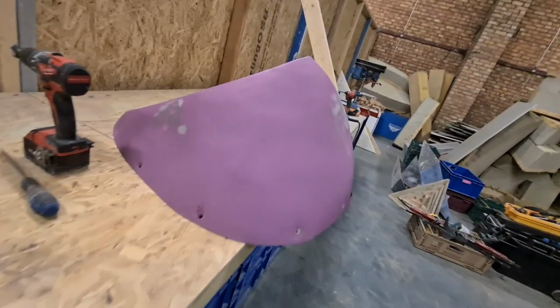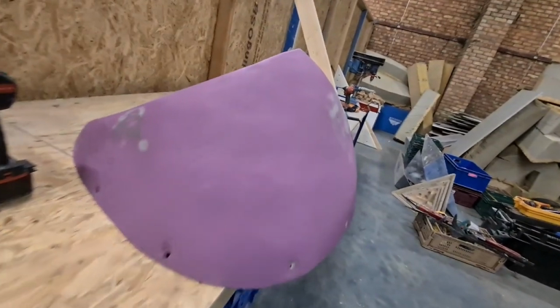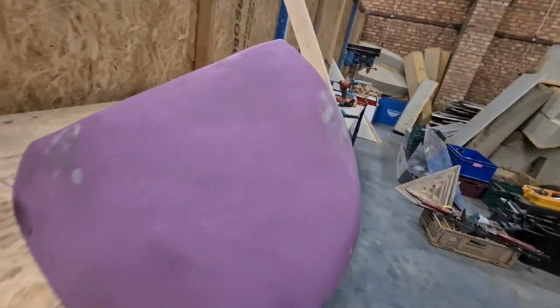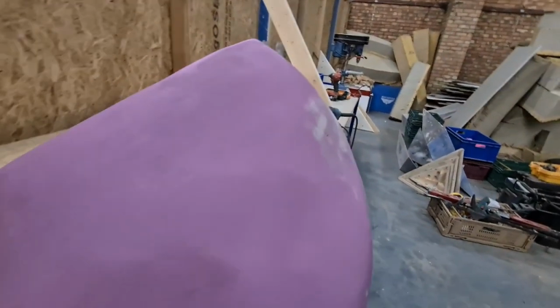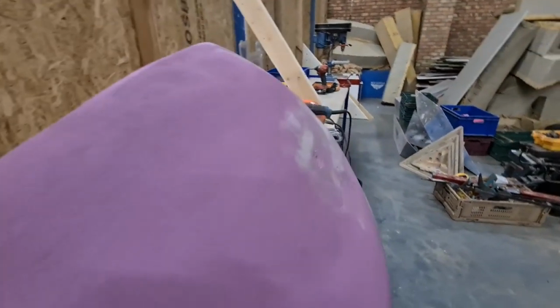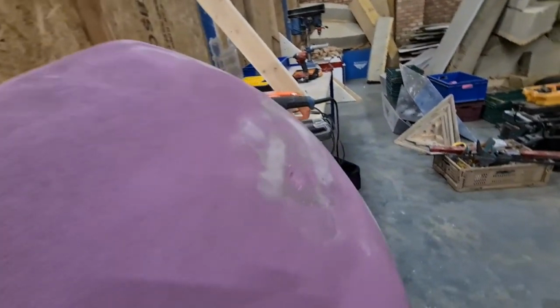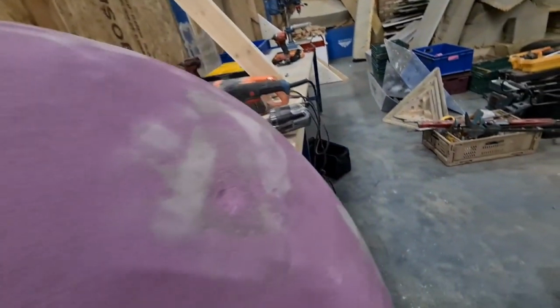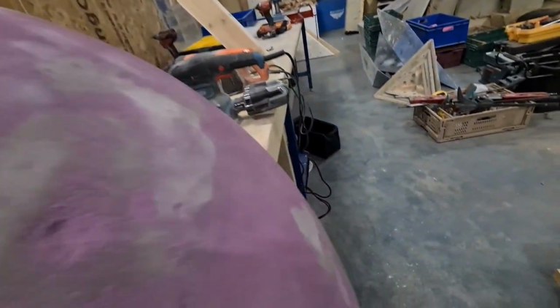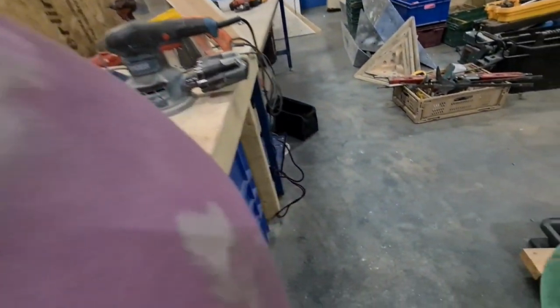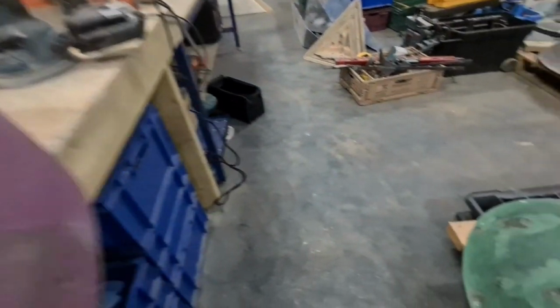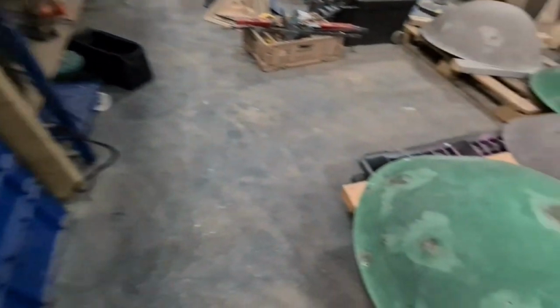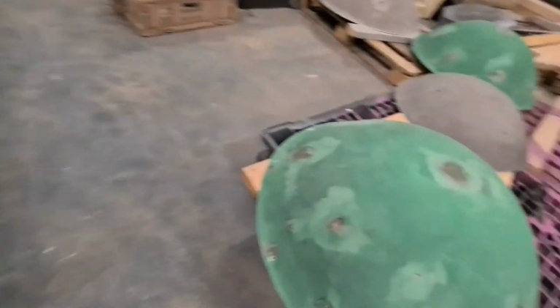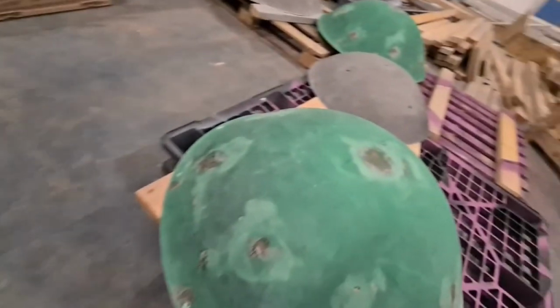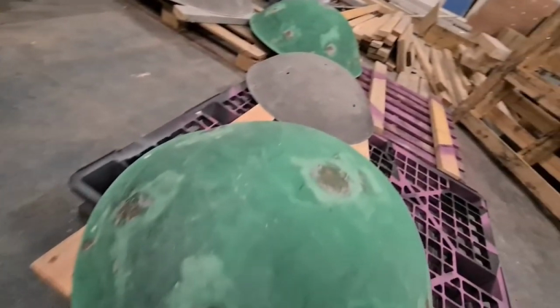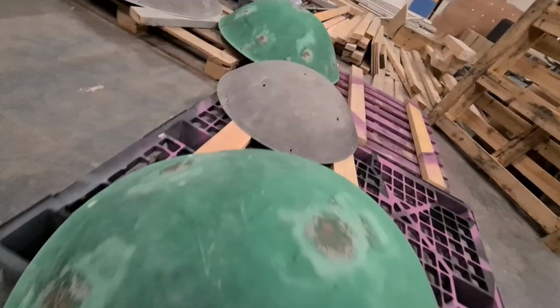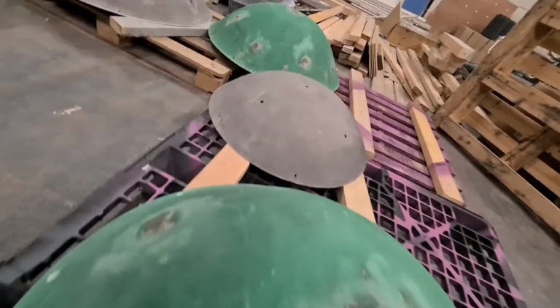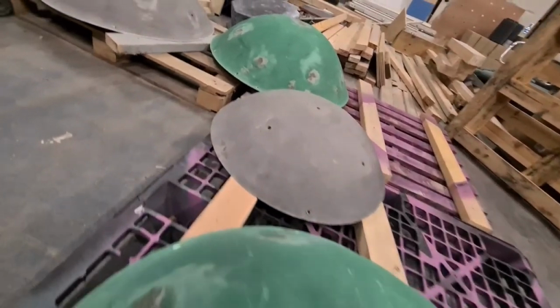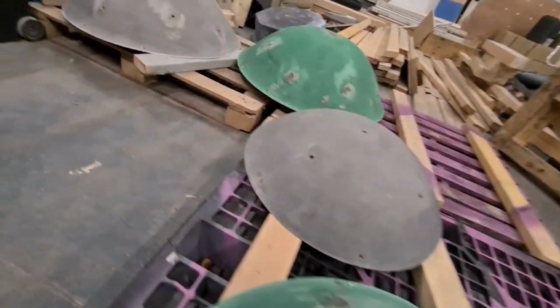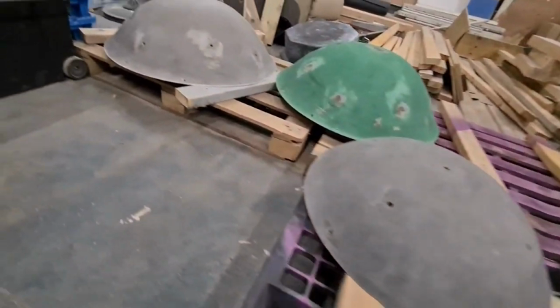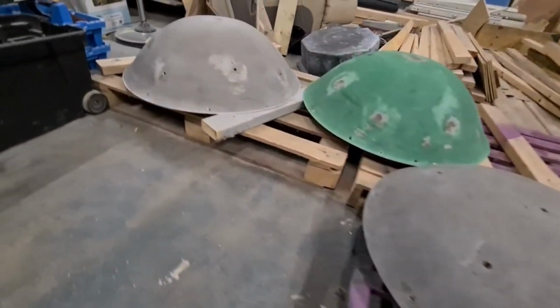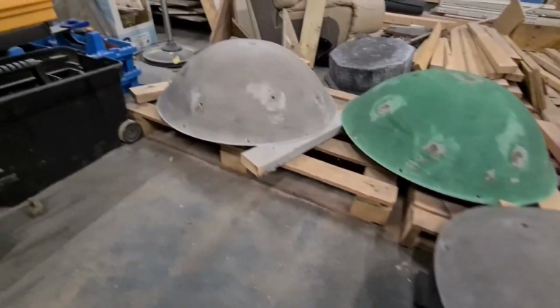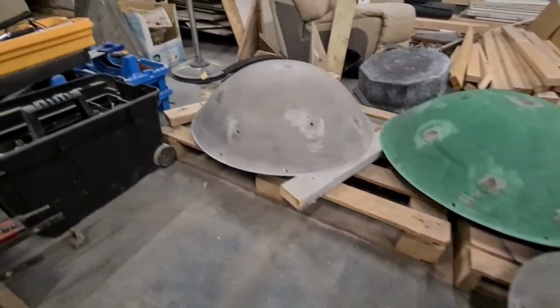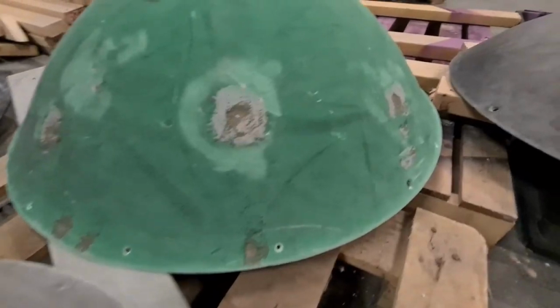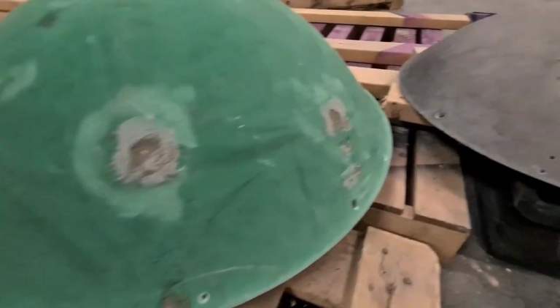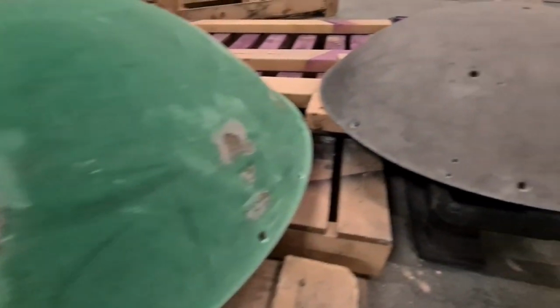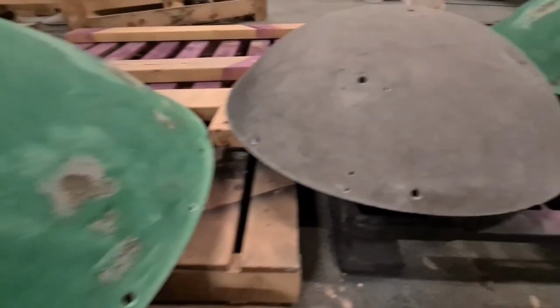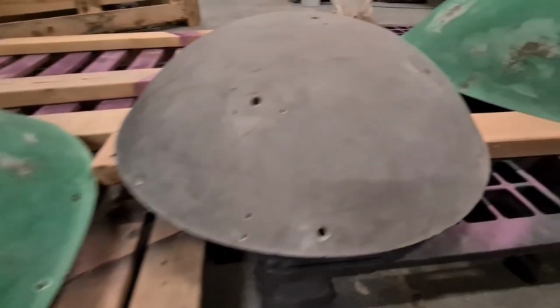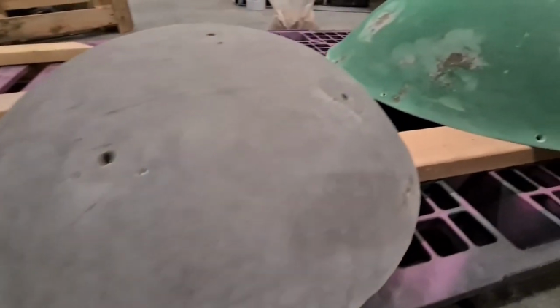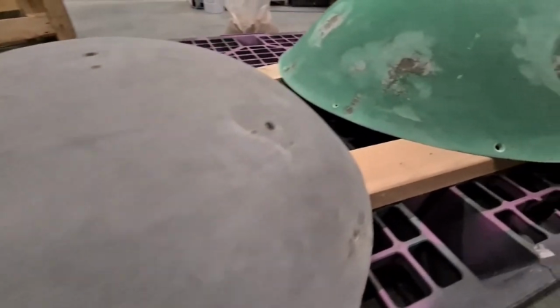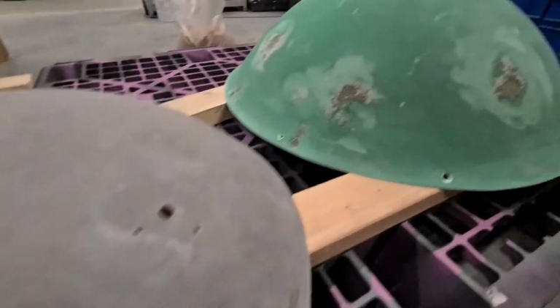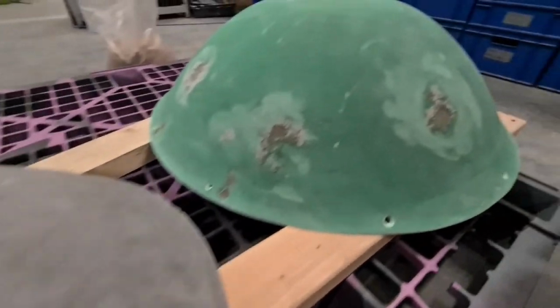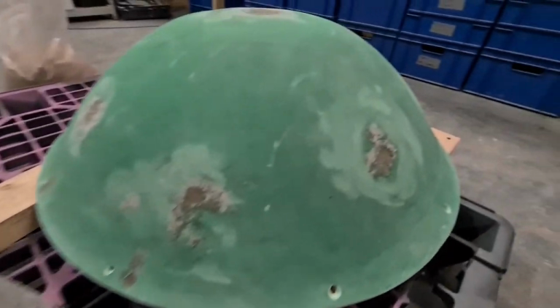They're all finished now and sanded. We use sandpaper — orbital and belt sanders. Just run through and then wash them all off so they're nice and clean, ready for the first coat of paint.